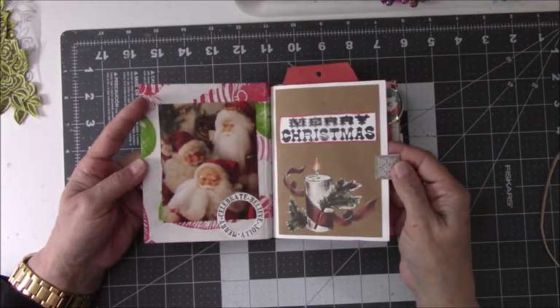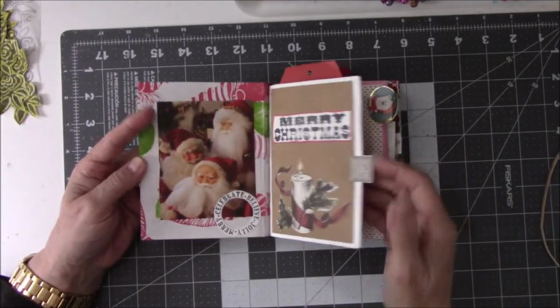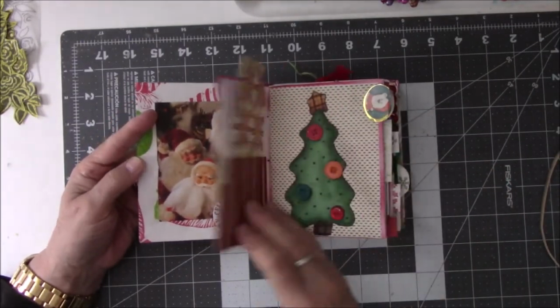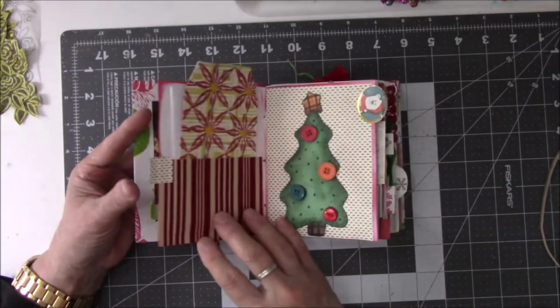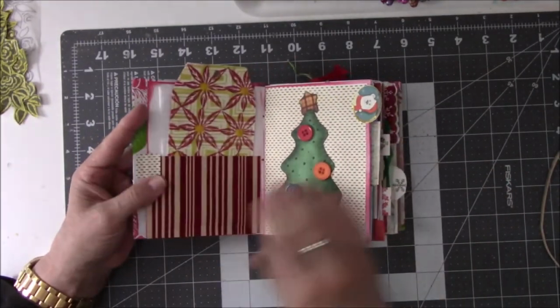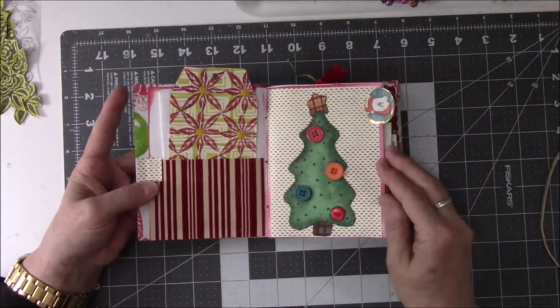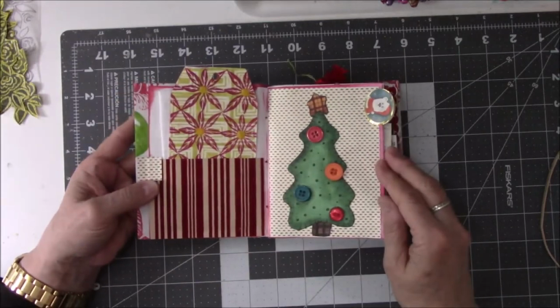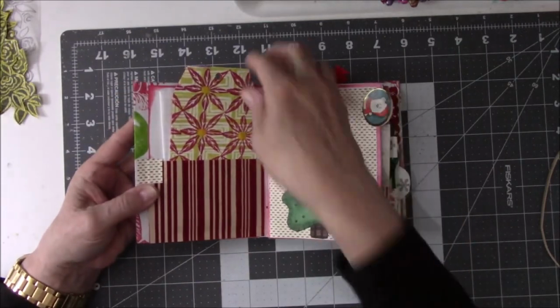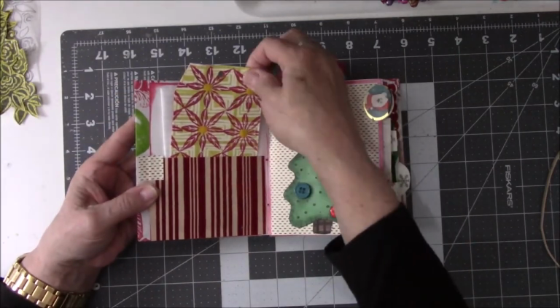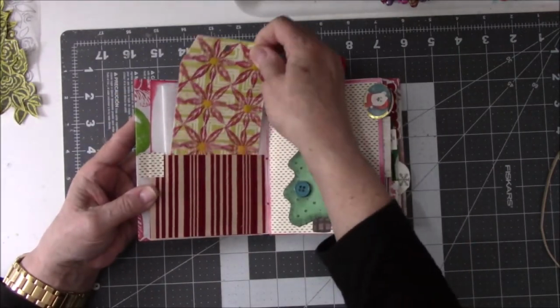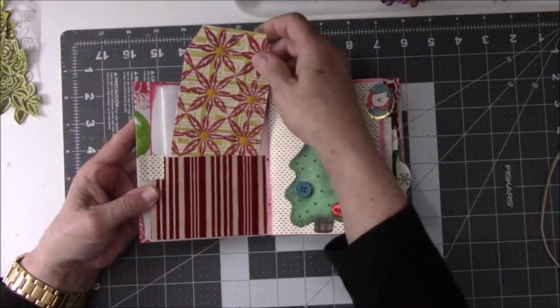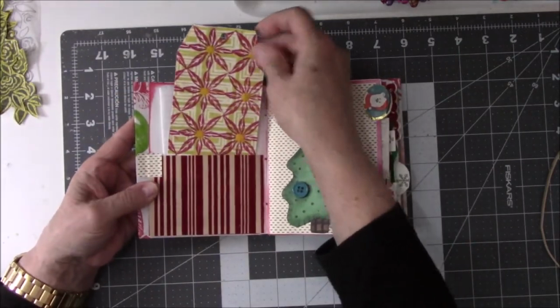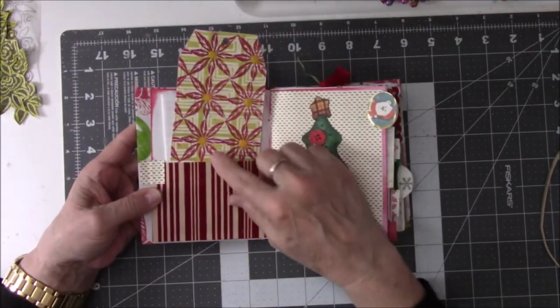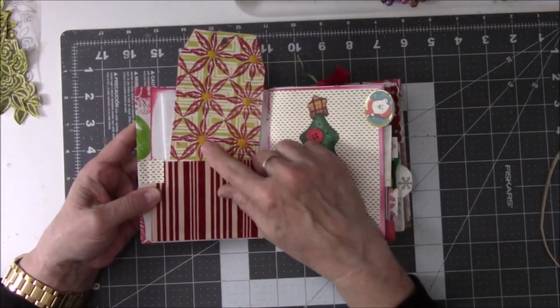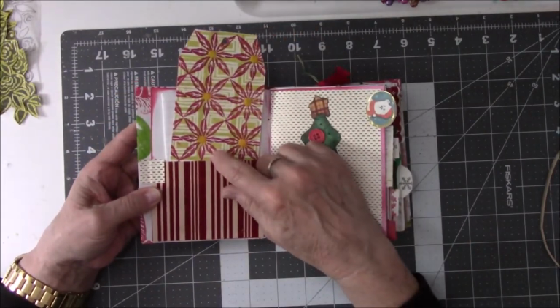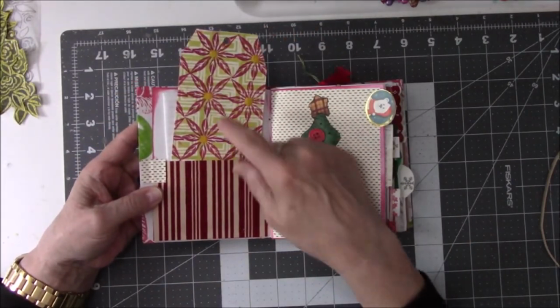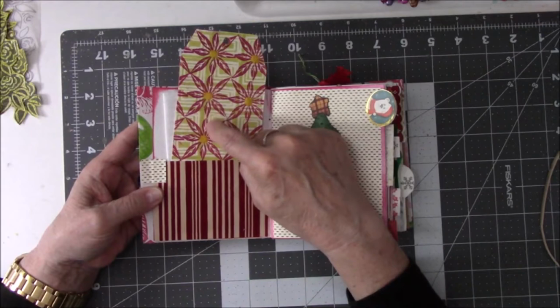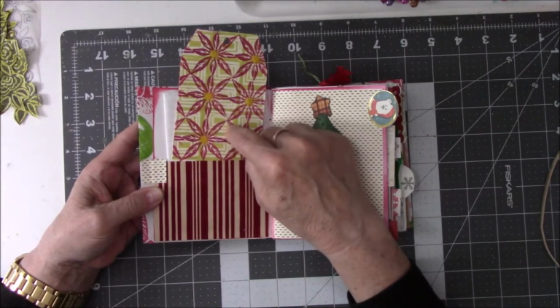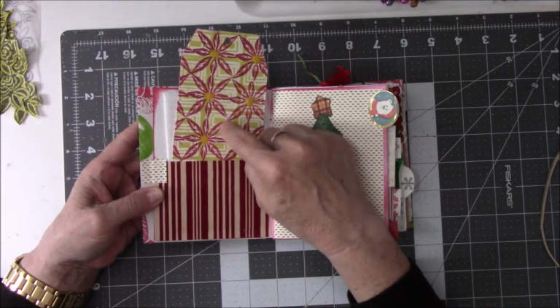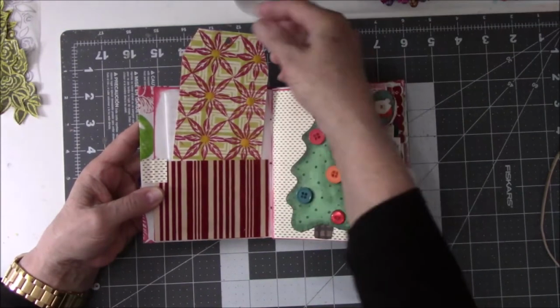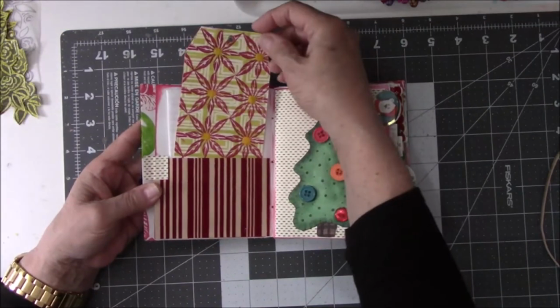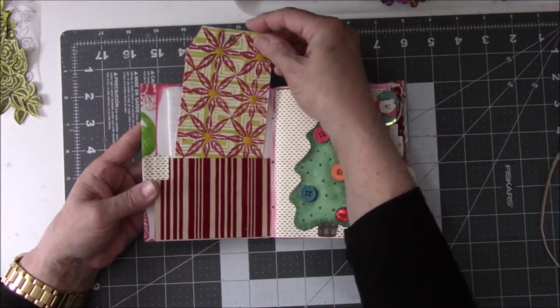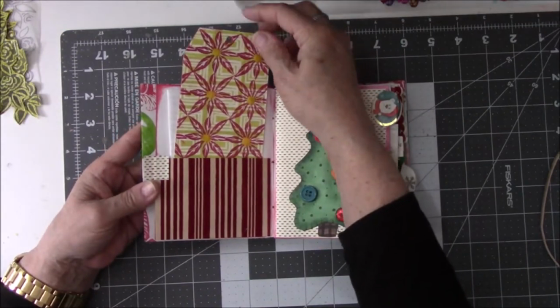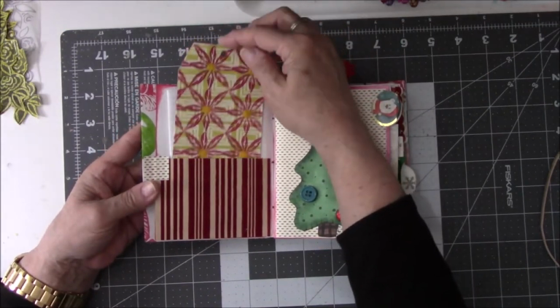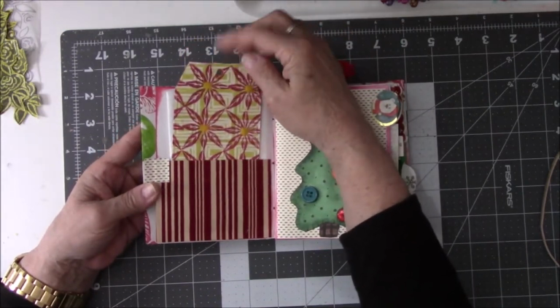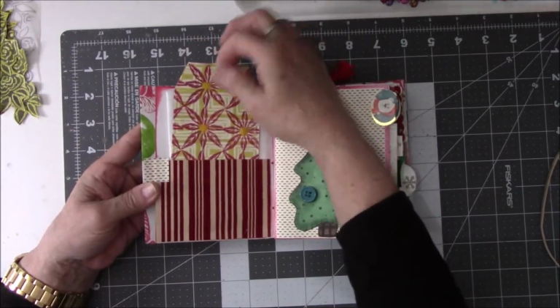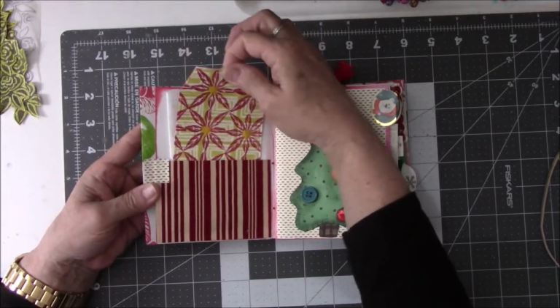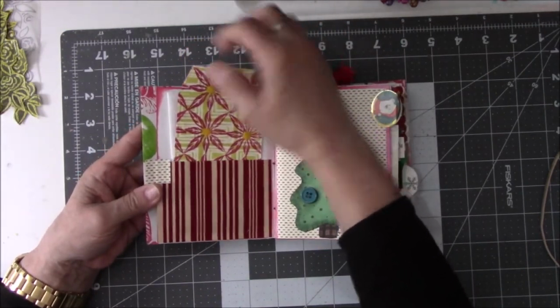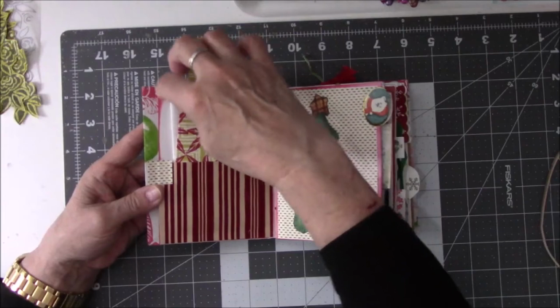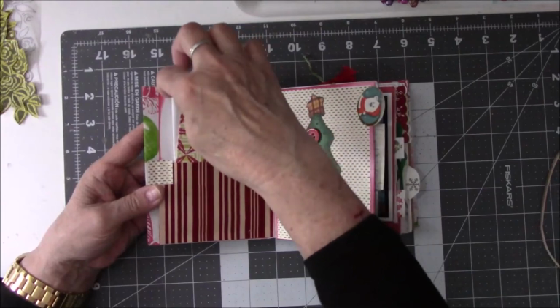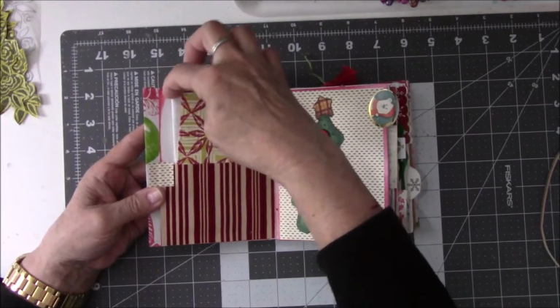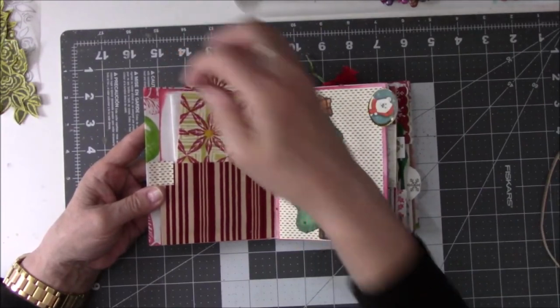Some of this stuff I had left over from last year. This was a stamp that I carved — the flowers and then the little square behind it. I thought I would do a bookmark and then I didn't put anything on the top. Forgot. There's a Christmas letter back here.